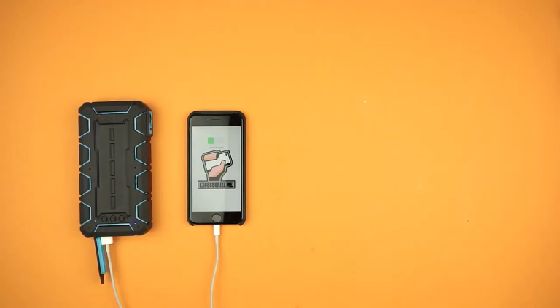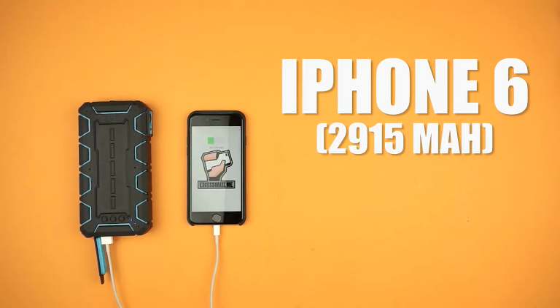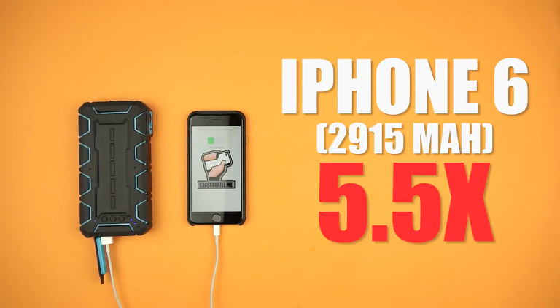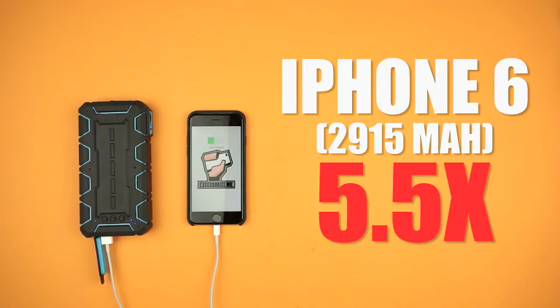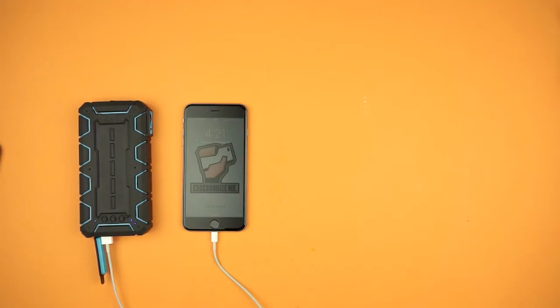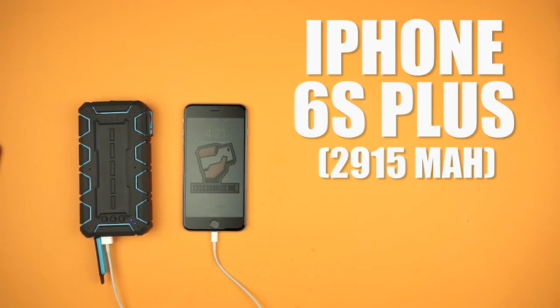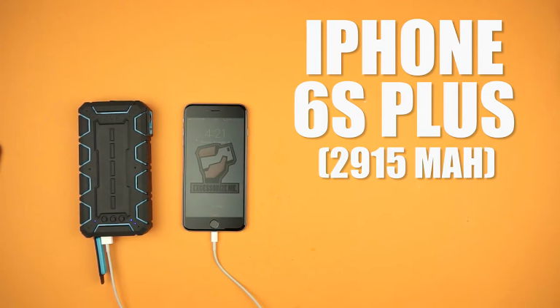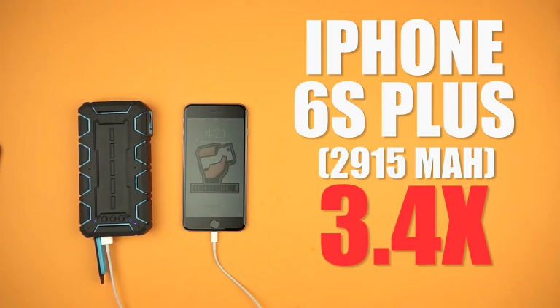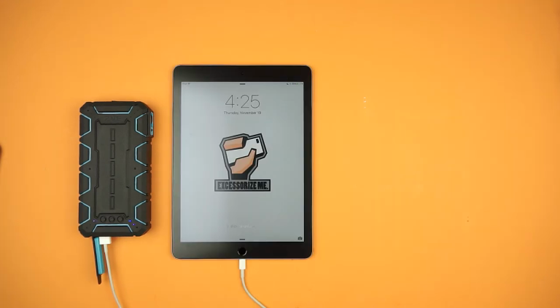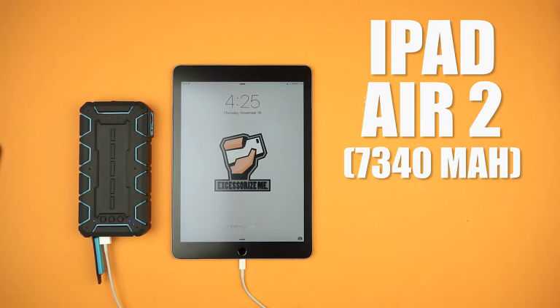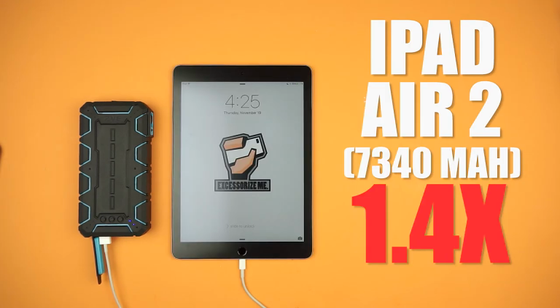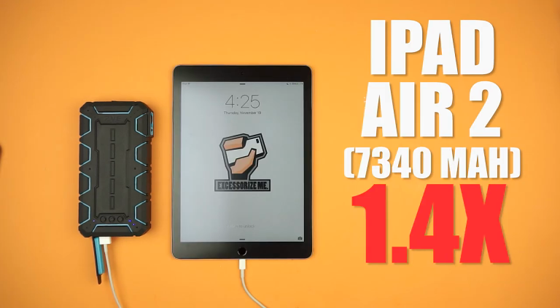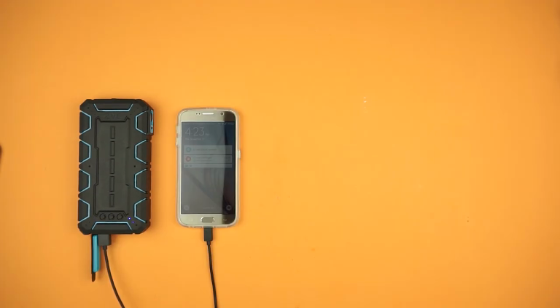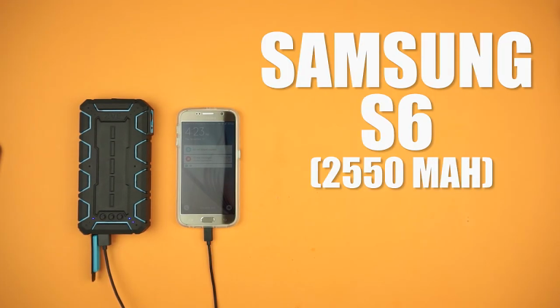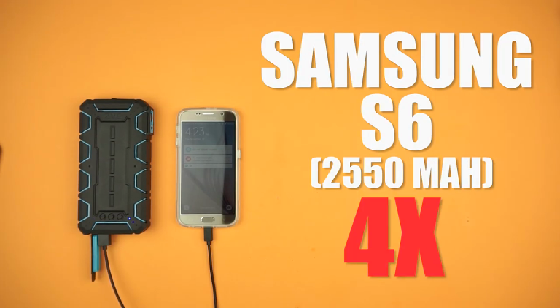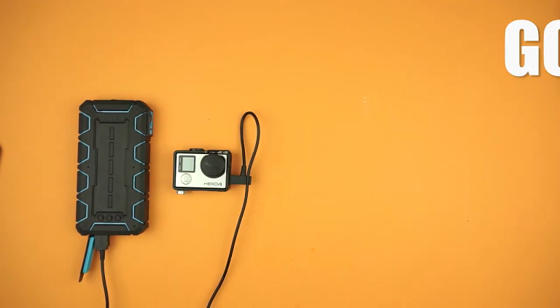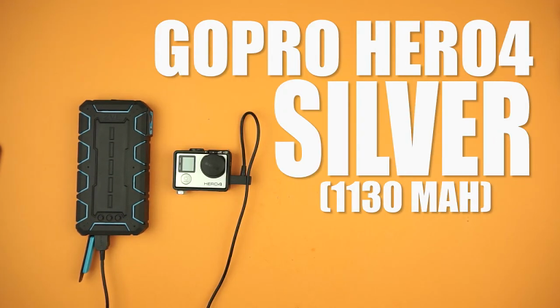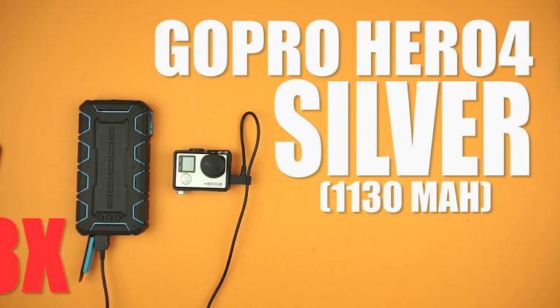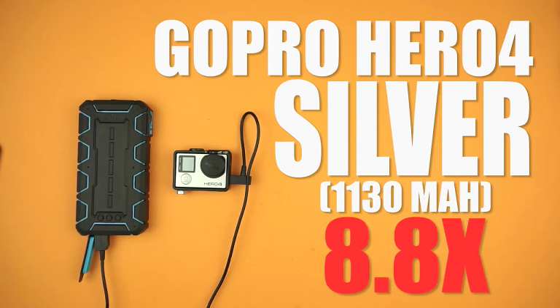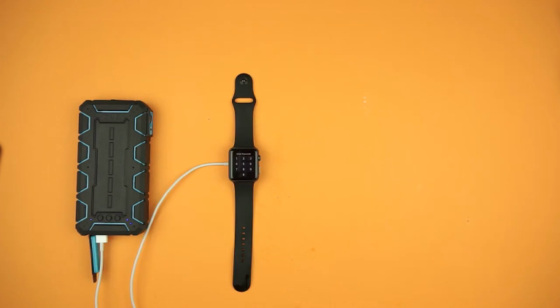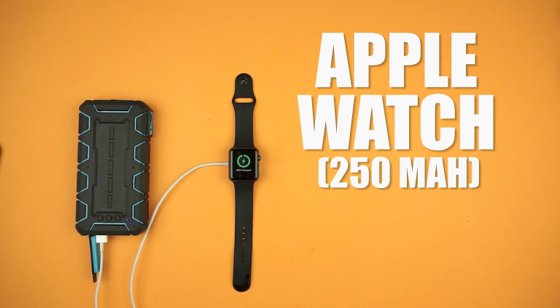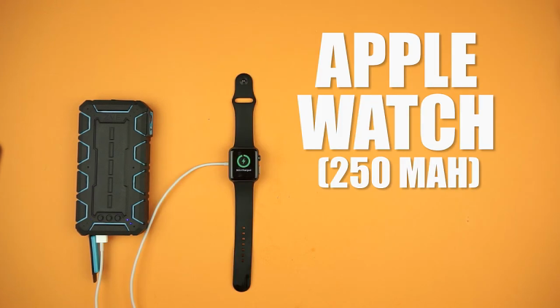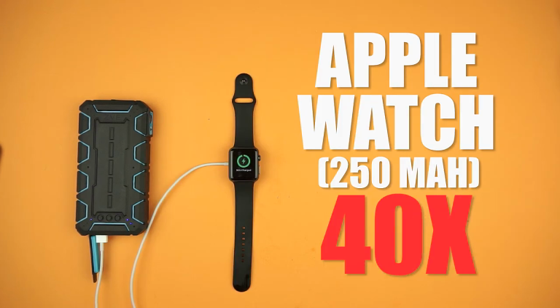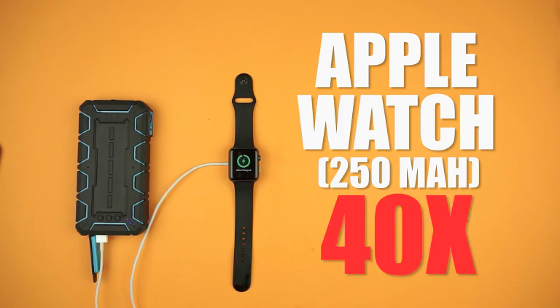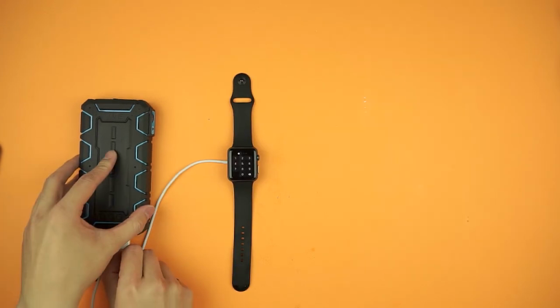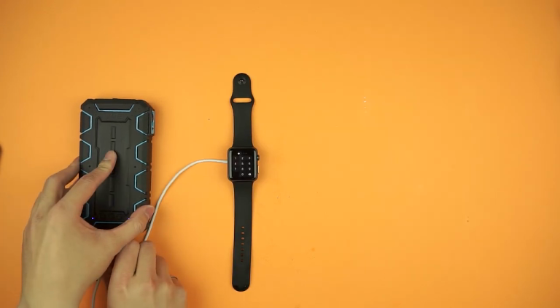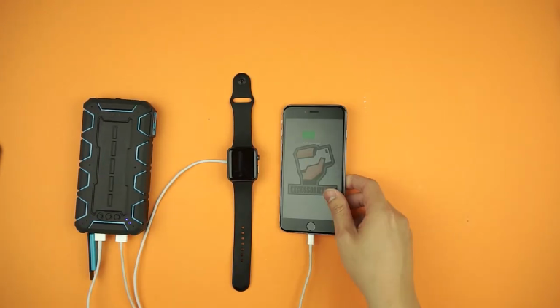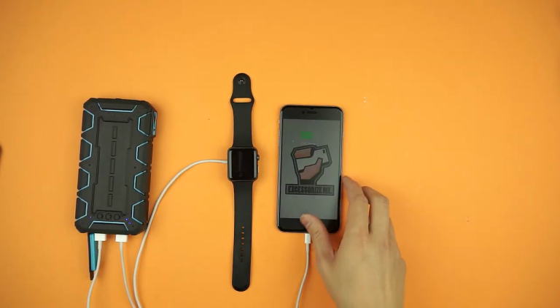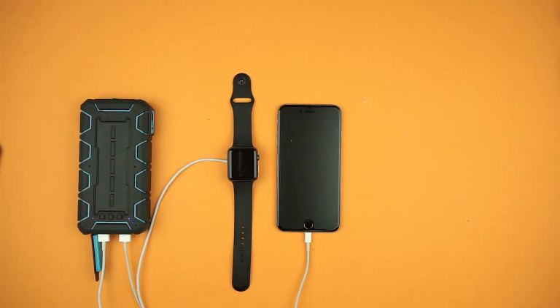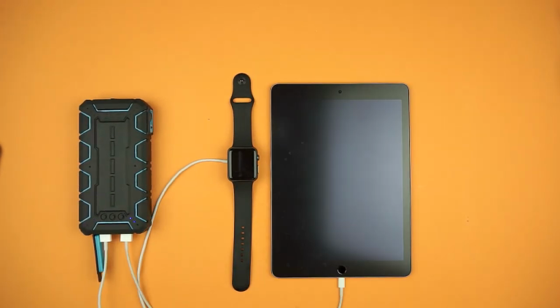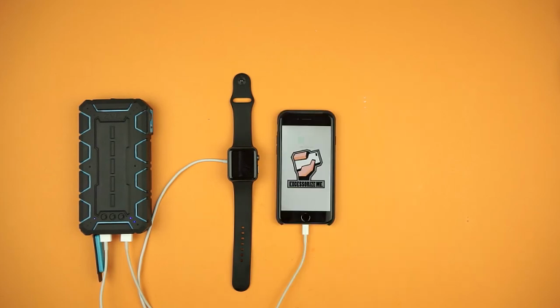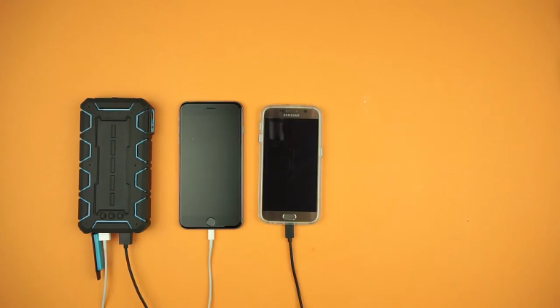That's charging your iPhone 6 5.5 times, the 6S Plus 3.4 times, the iPad 1.4 times, the S6 4 times, the GoPro 4 Silver 8.8 times, and the Apple Watch 40 times. And if you're out and about, remember you can charge two devices at the same time as well.